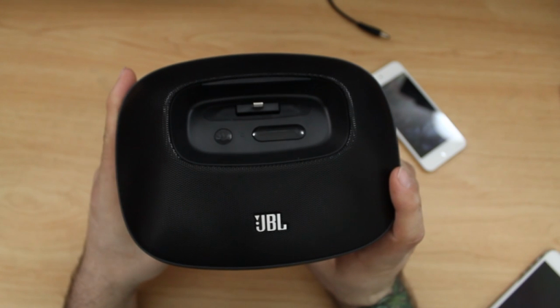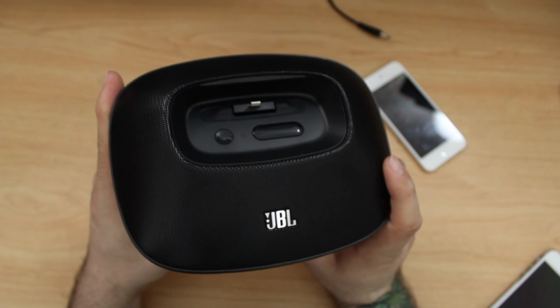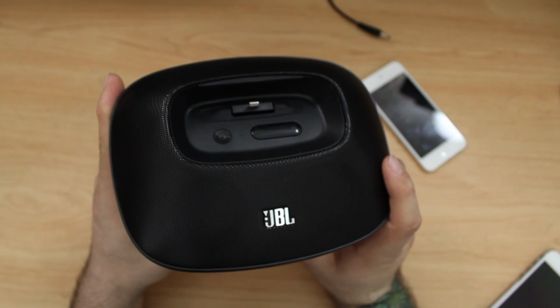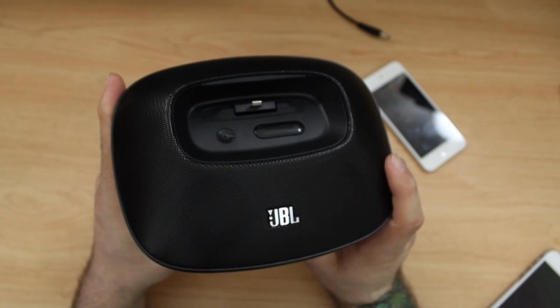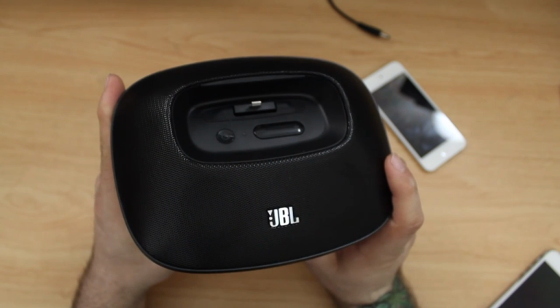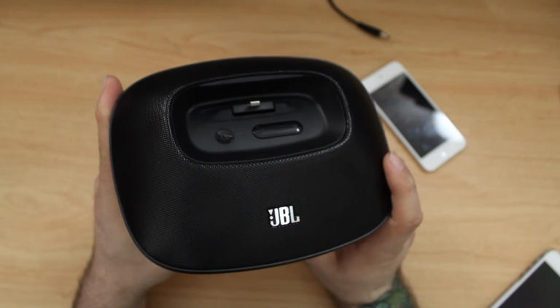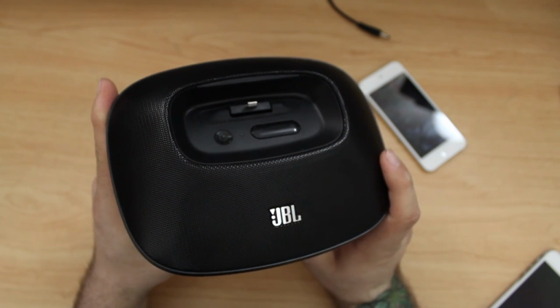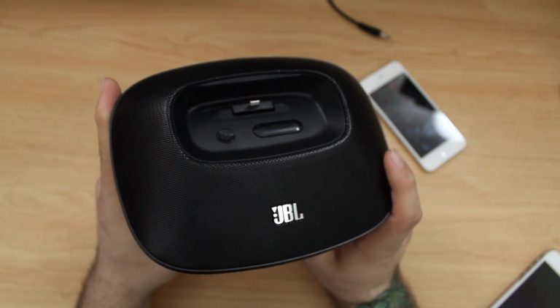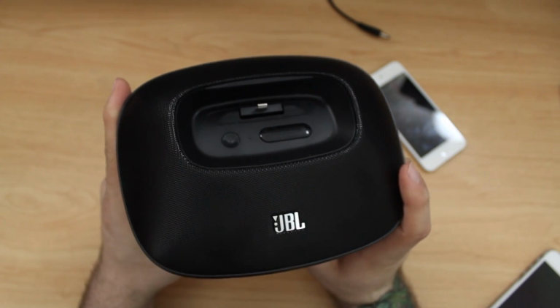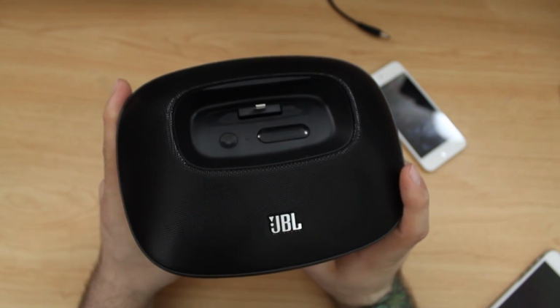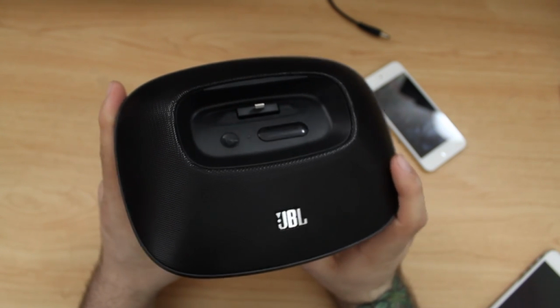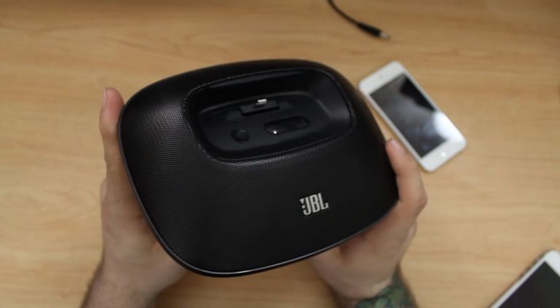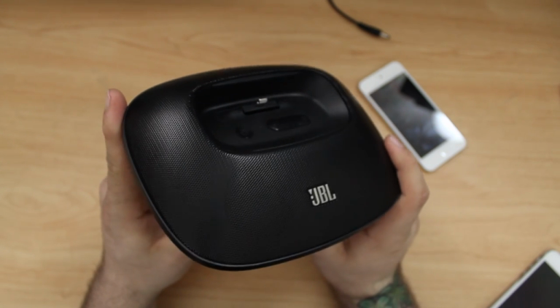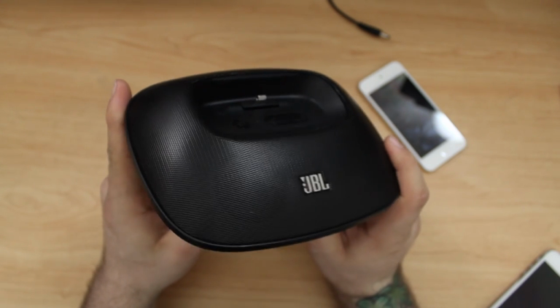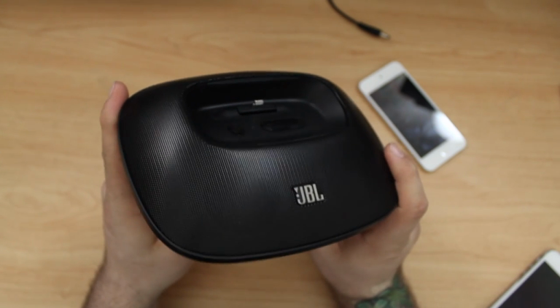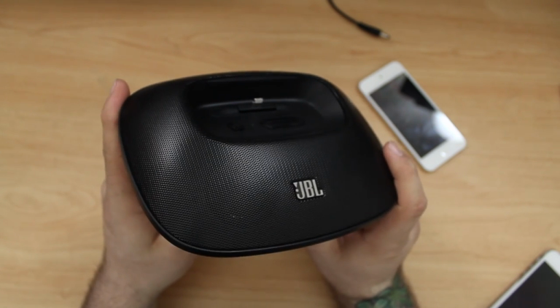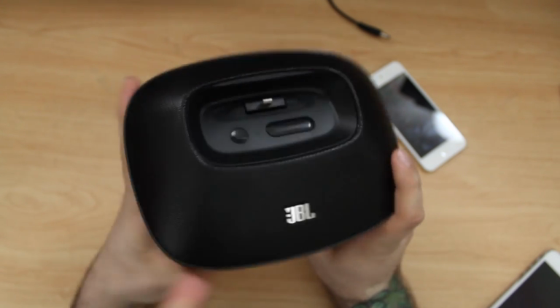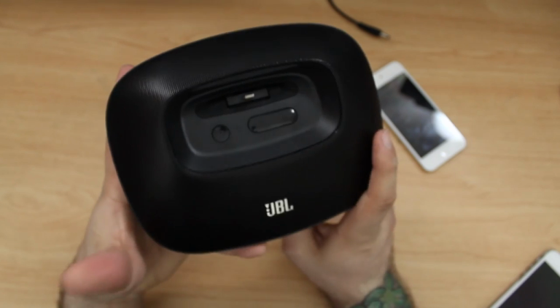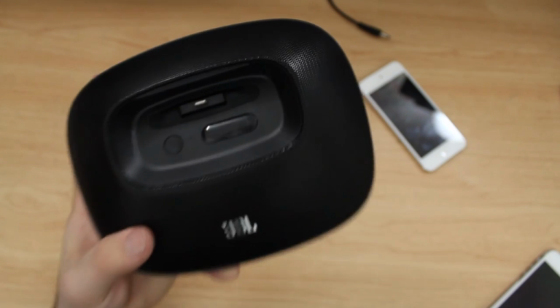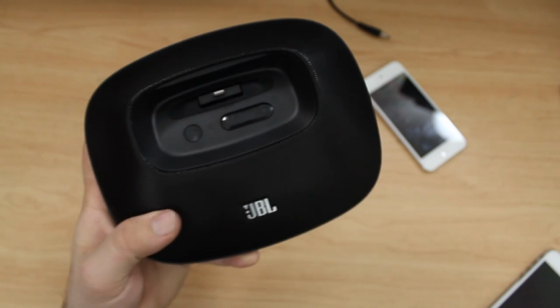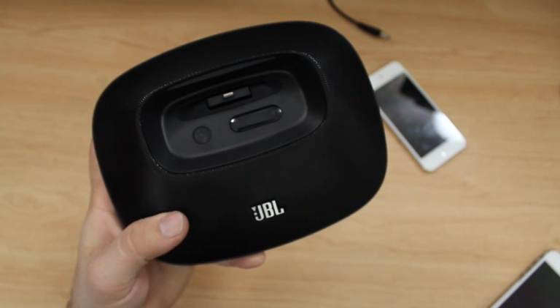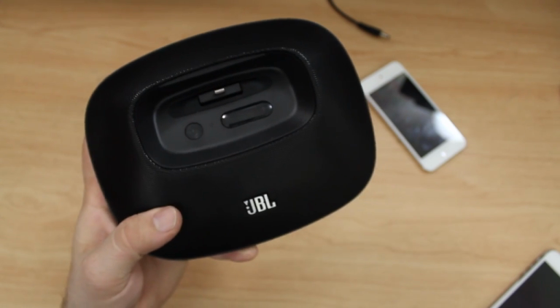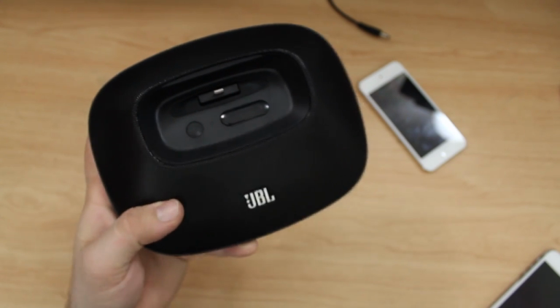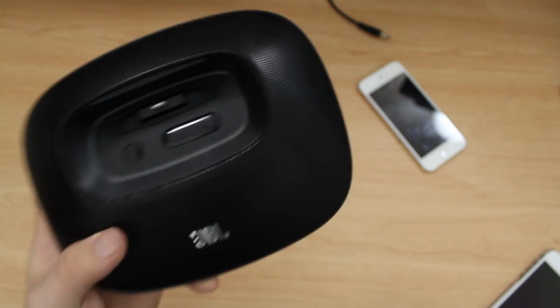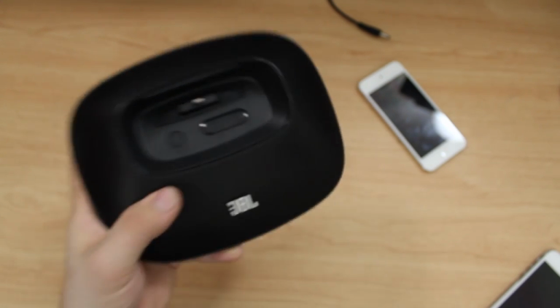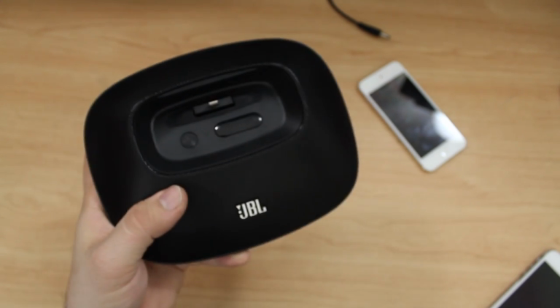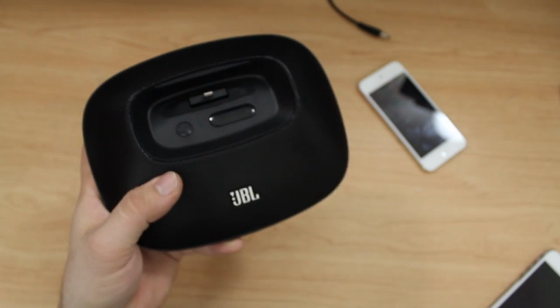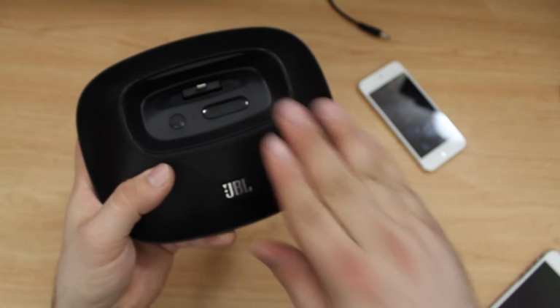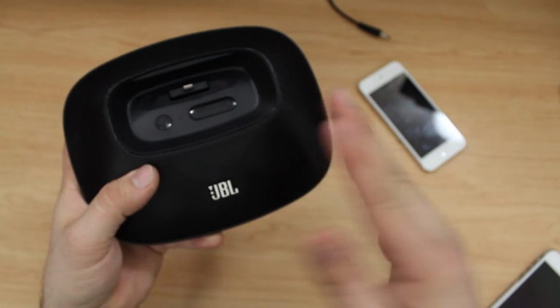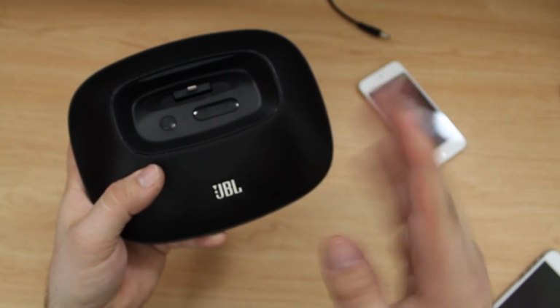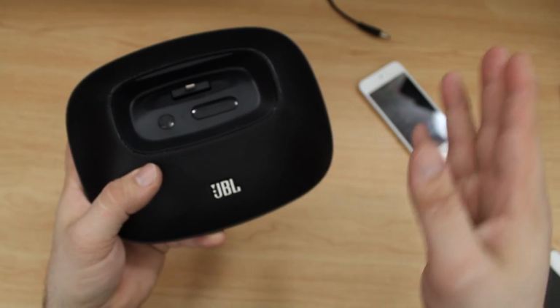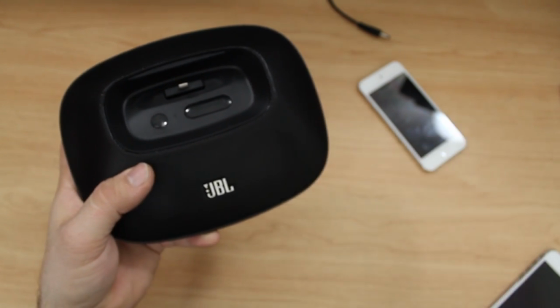Be sure to let me know what you think about the JBL OnBeat Micro down in the comments below. Thanks again for watching everybody — this is Dom, and have a great day.